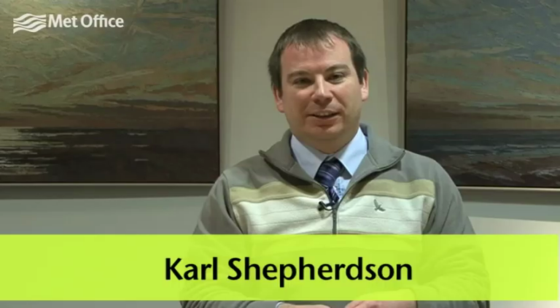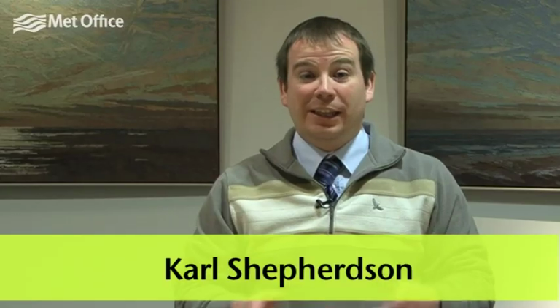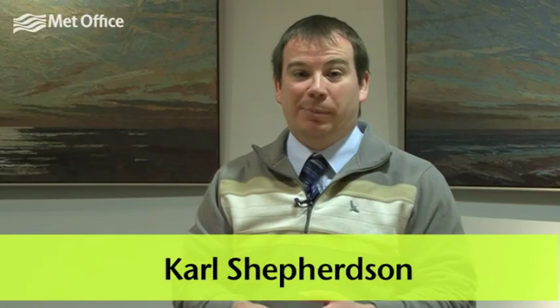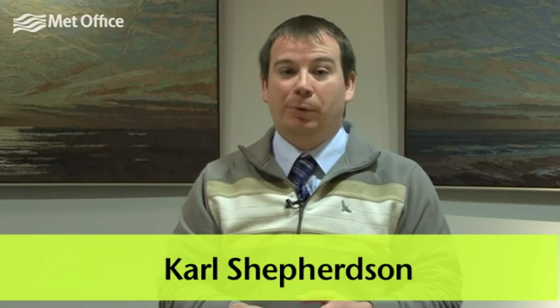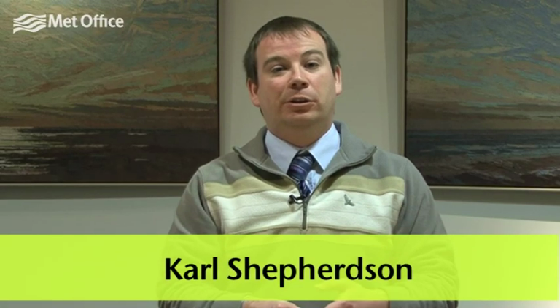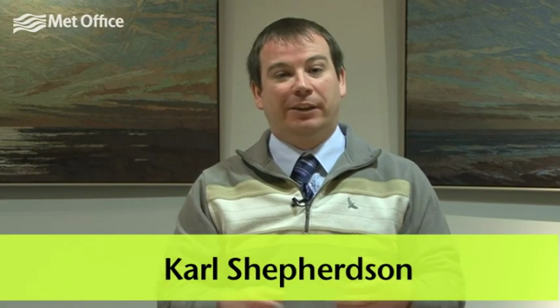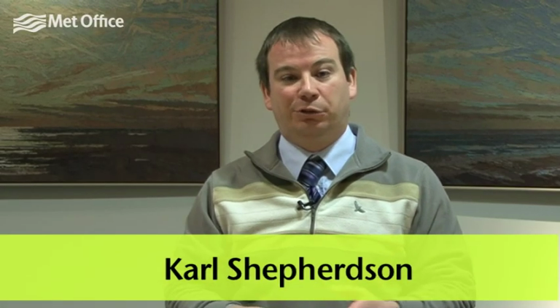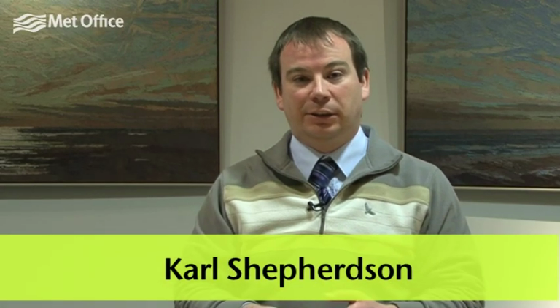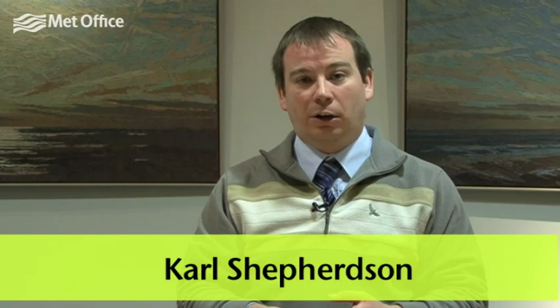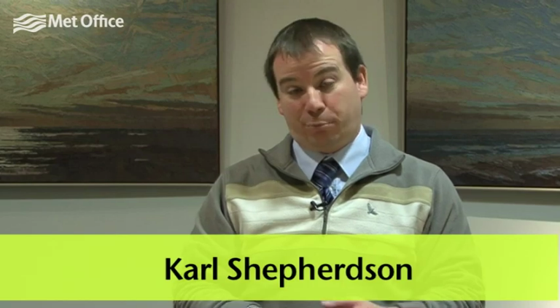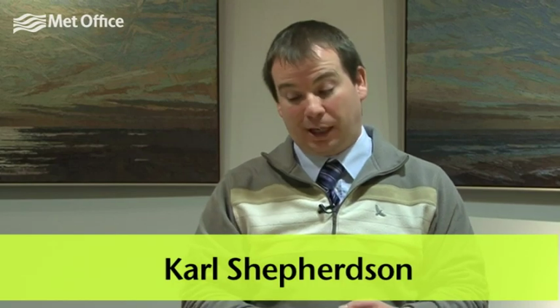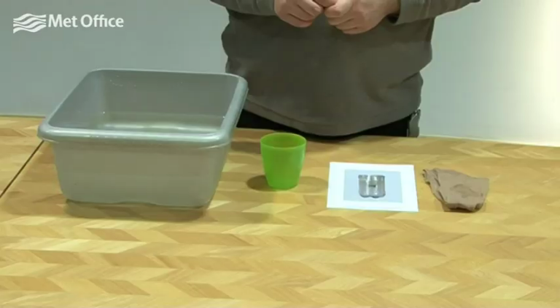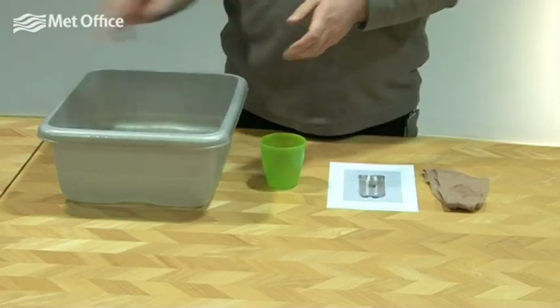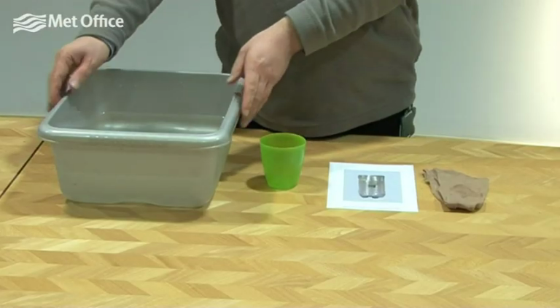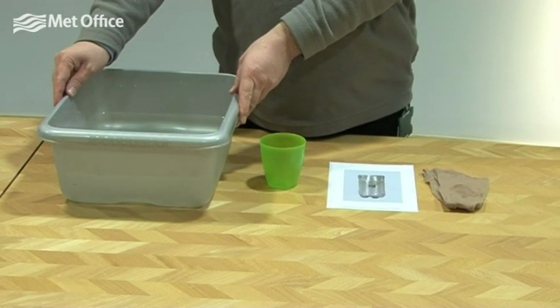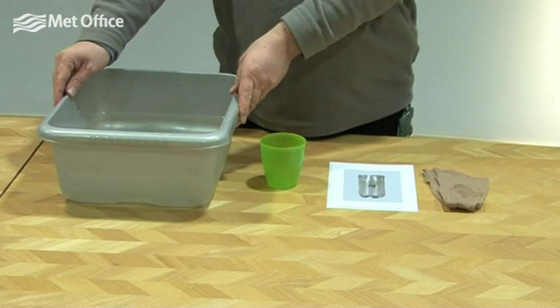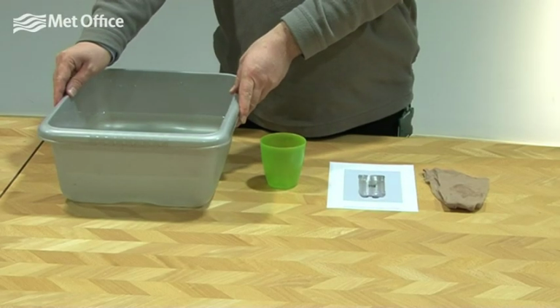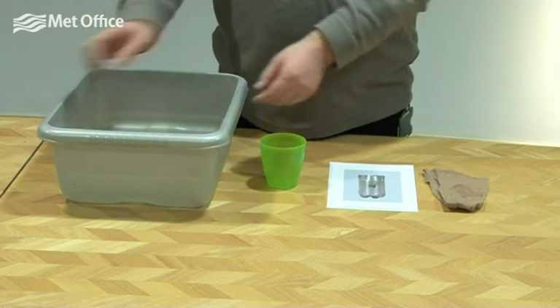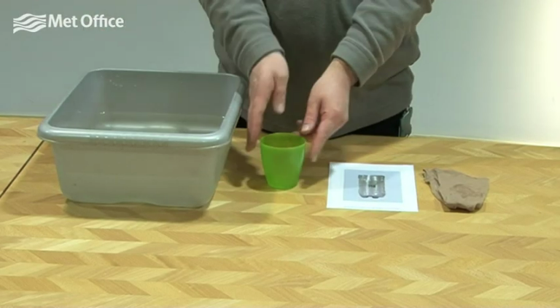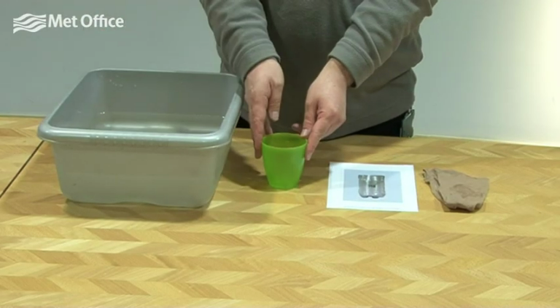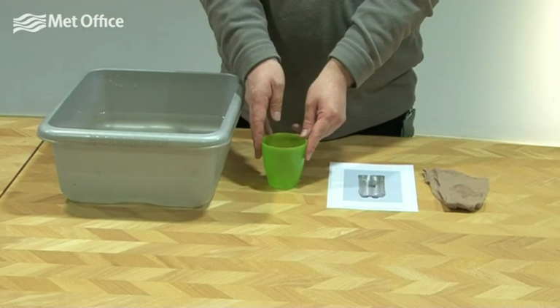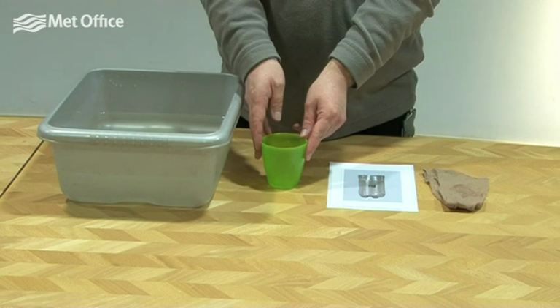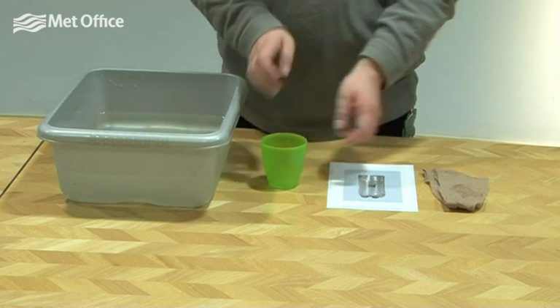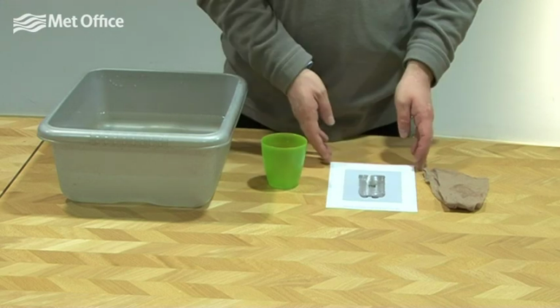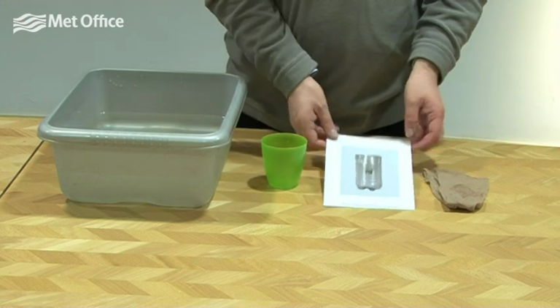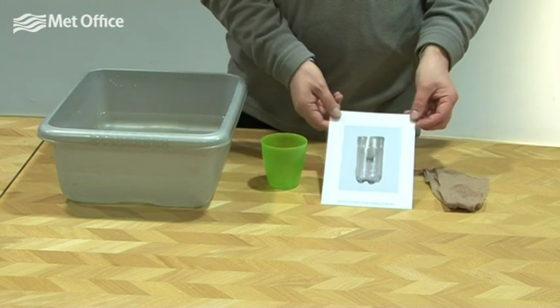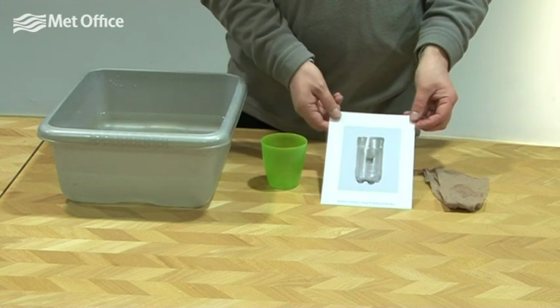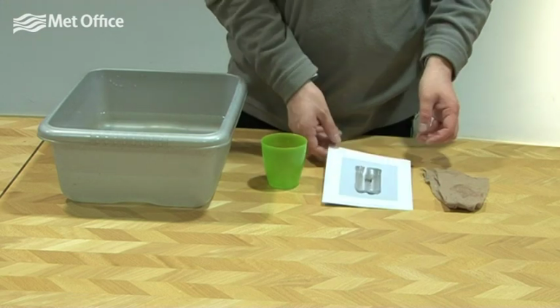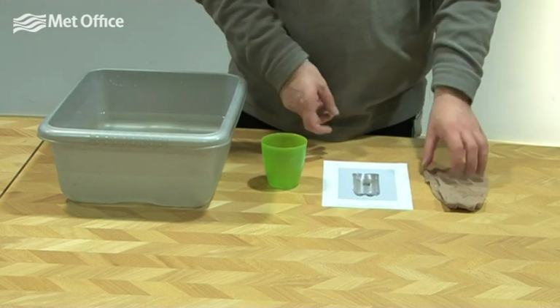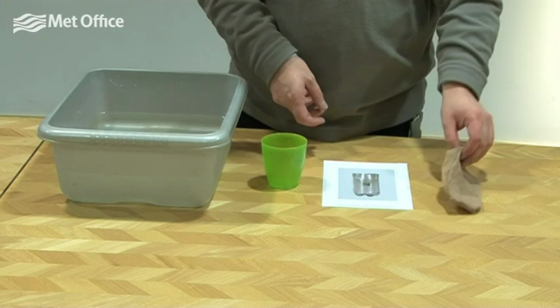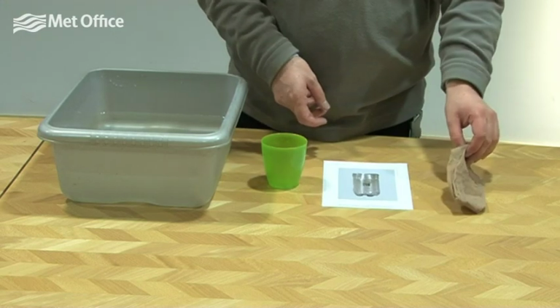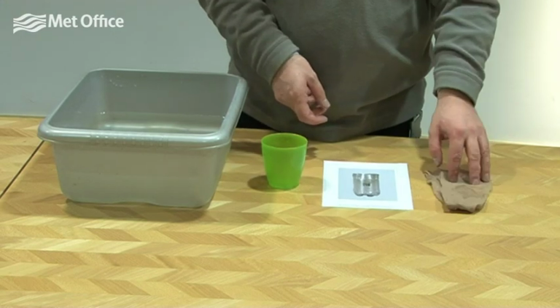In this experiment we're going to have a demonstration on air pressure. You're going to need a washing up bowl full of water, a rigid plastic cup, a laminated card, and an old pair of tights.